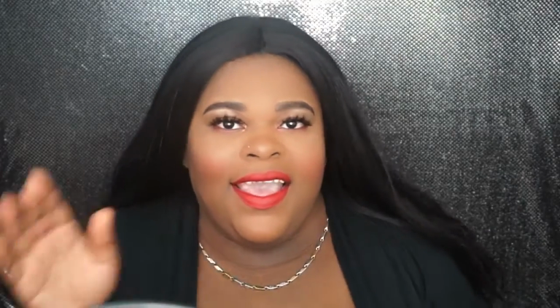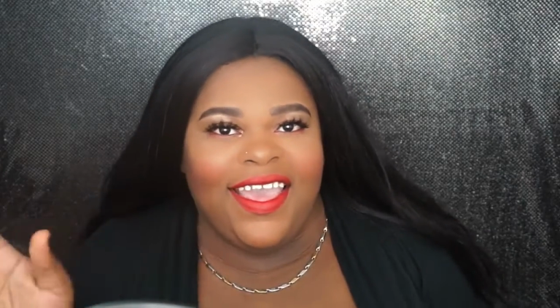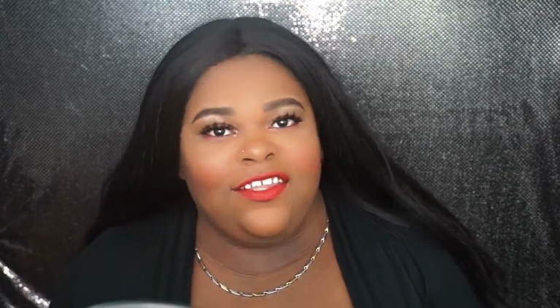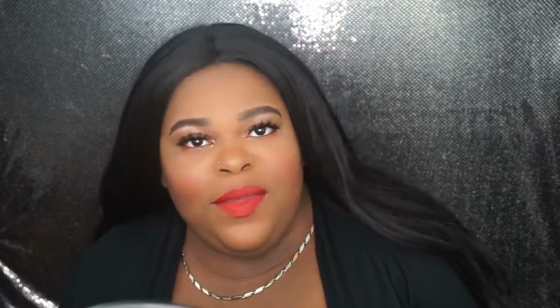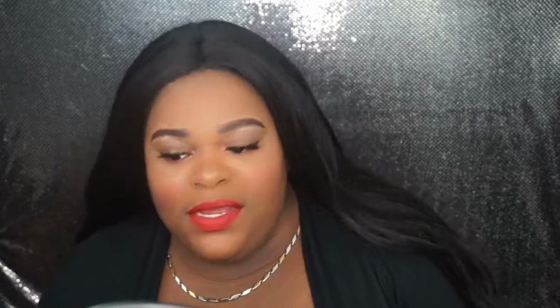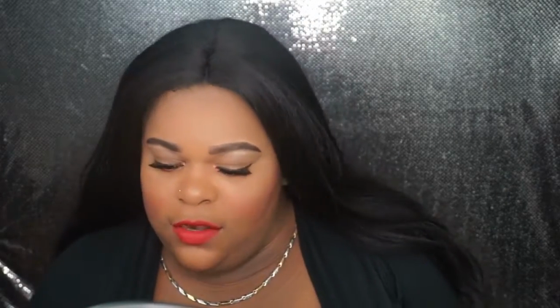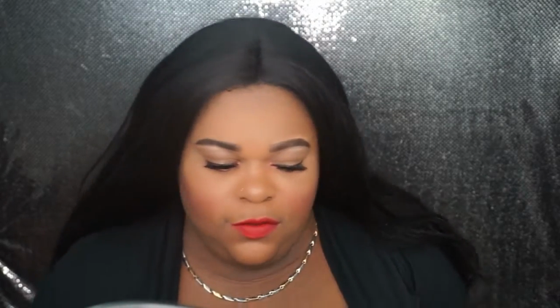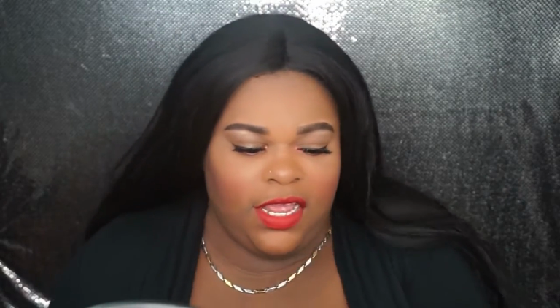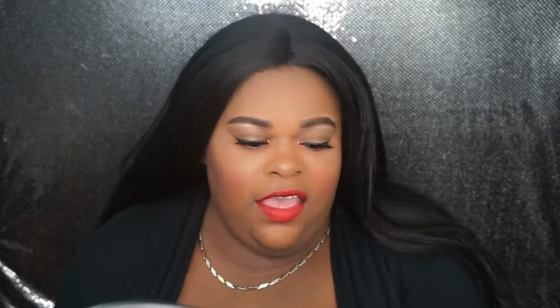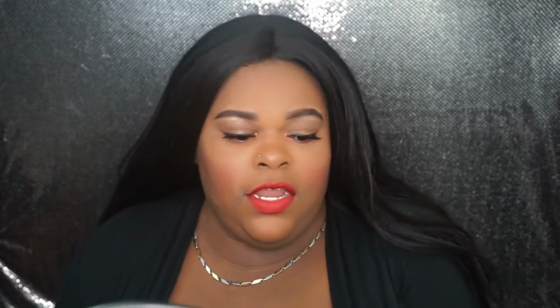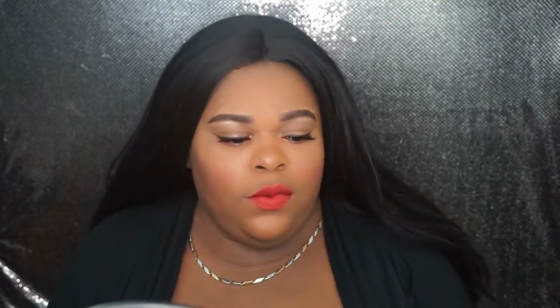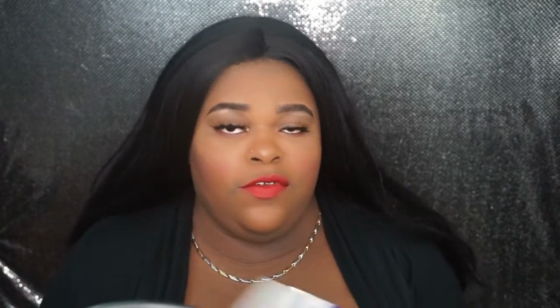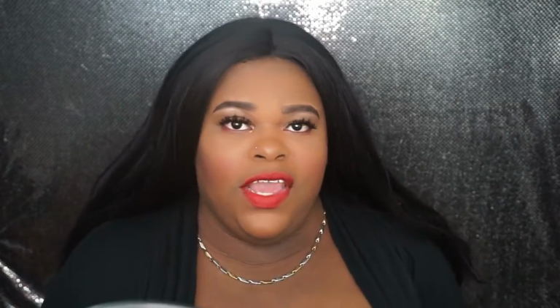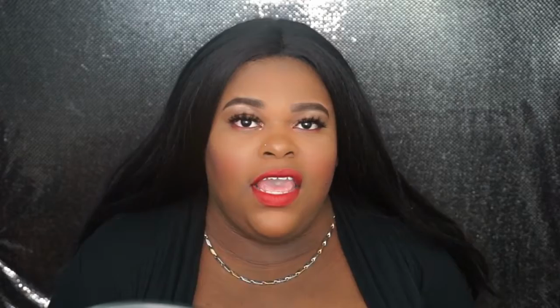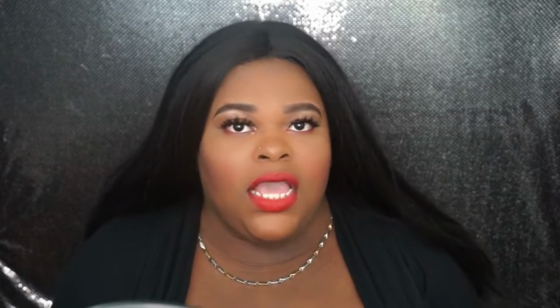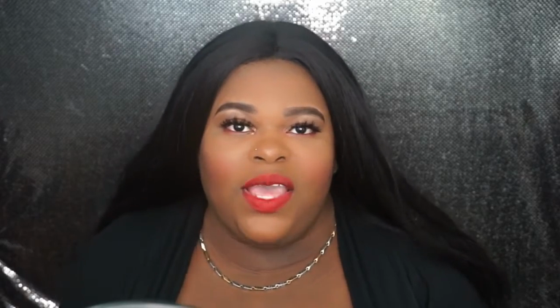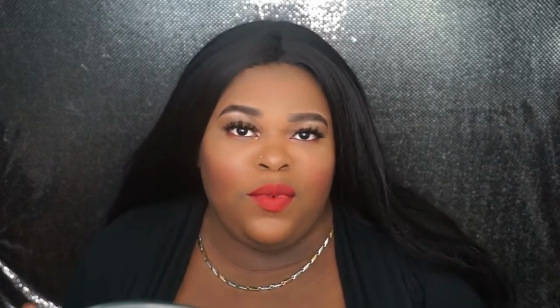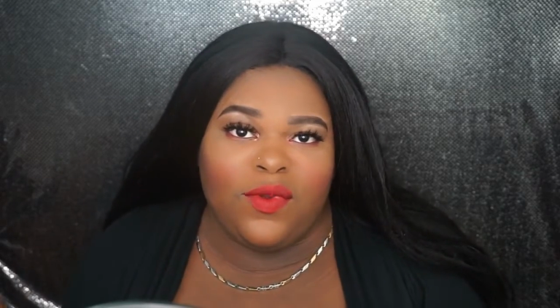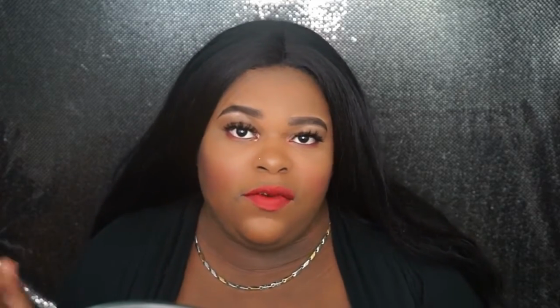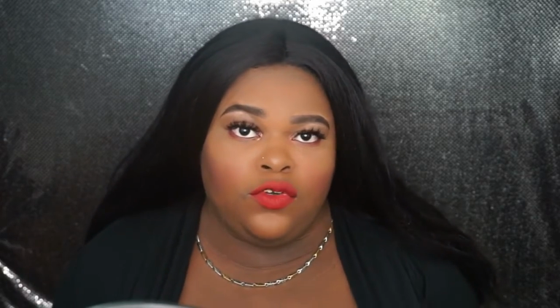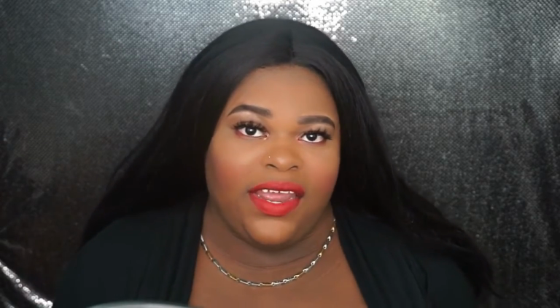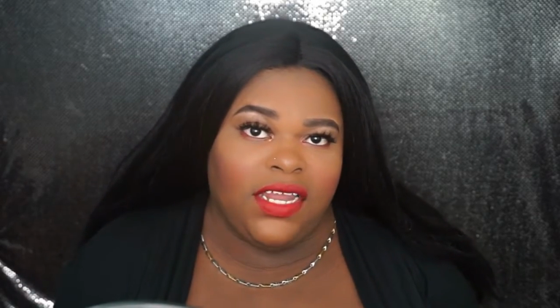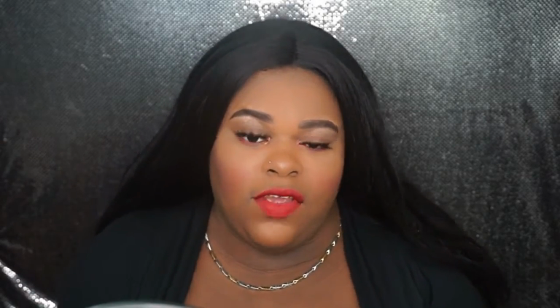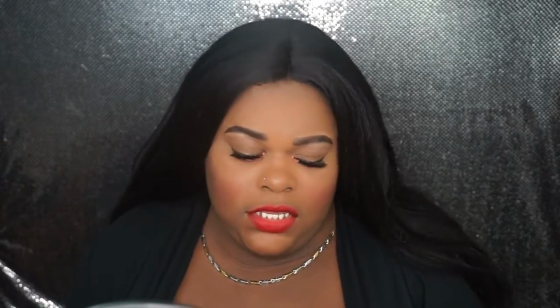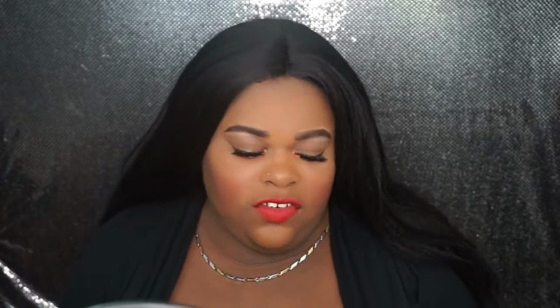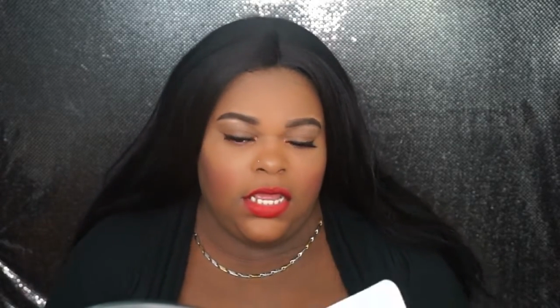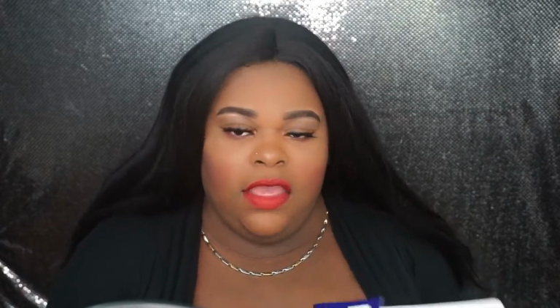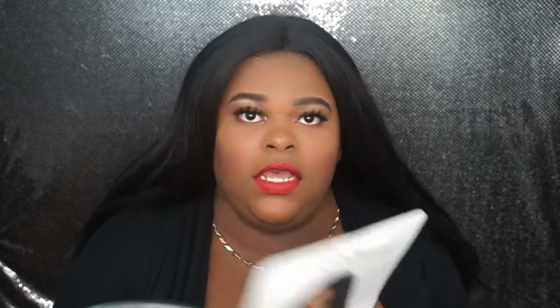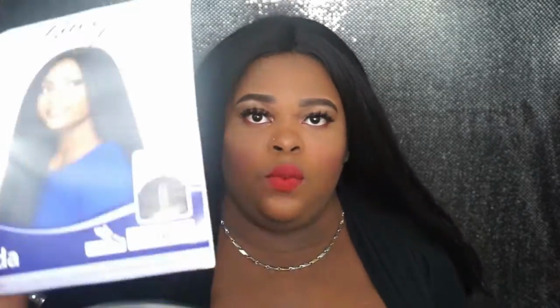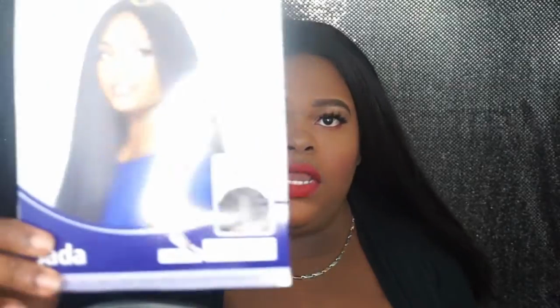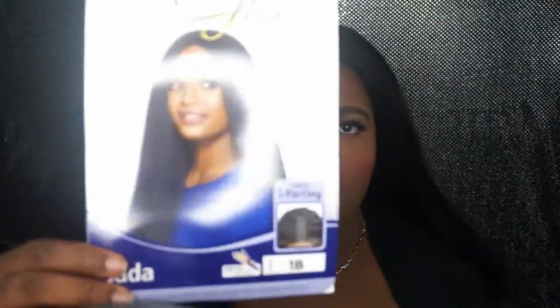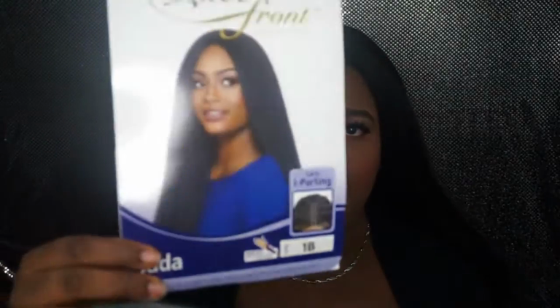Hey guys, welcome back to my channel. So today I have another wig review for you guys. The wig I will be reviewing is from Otre and I have the lace front in the style Jada, and I have it in the color 1B.